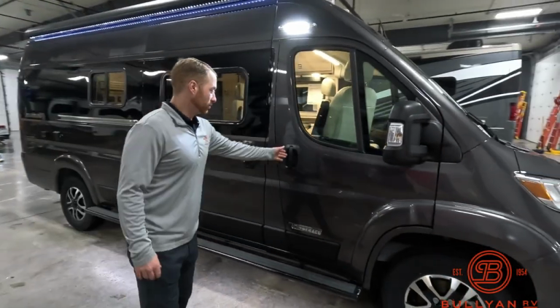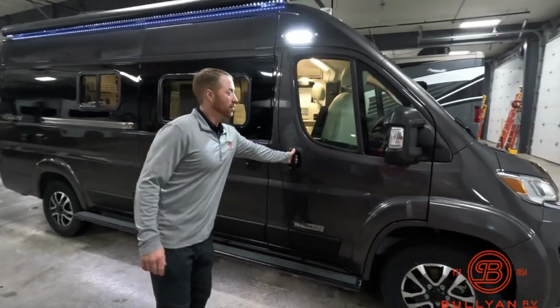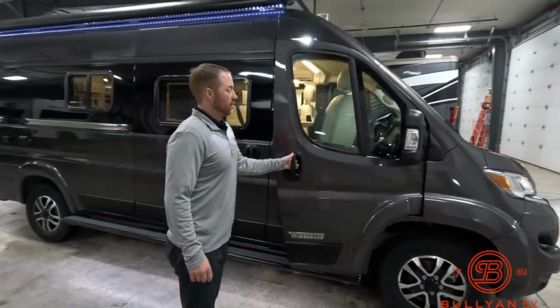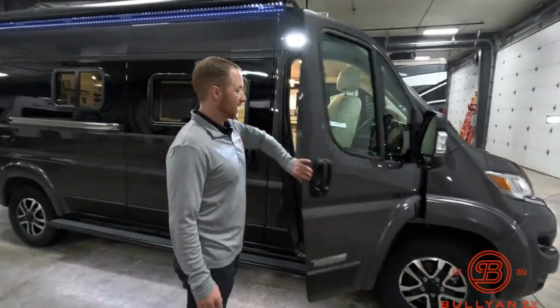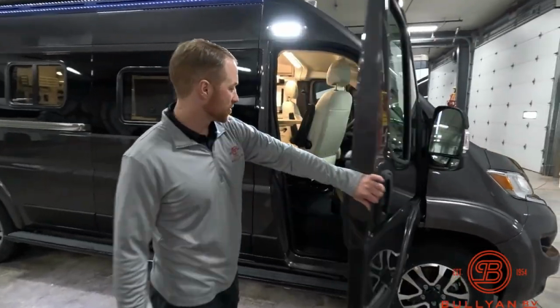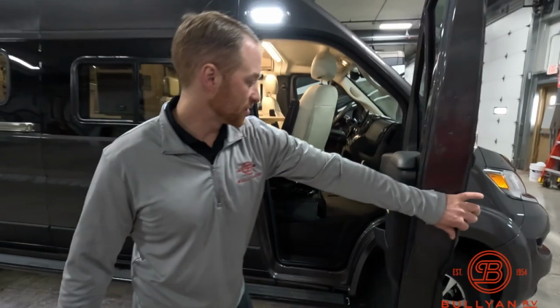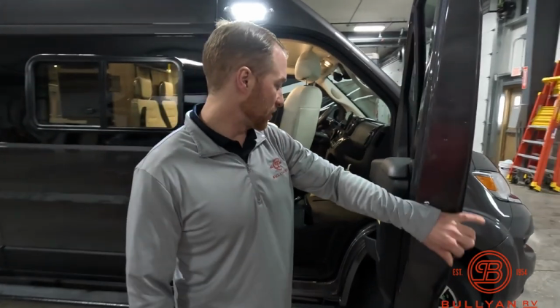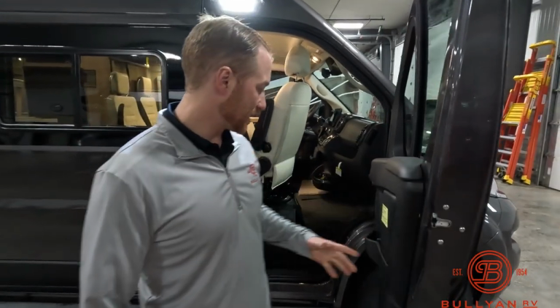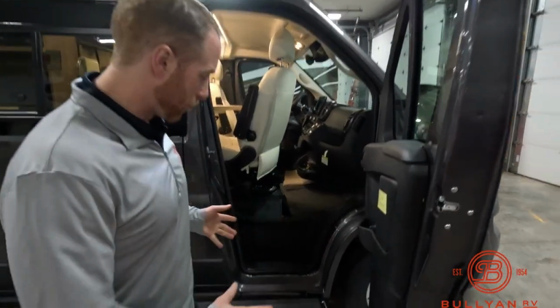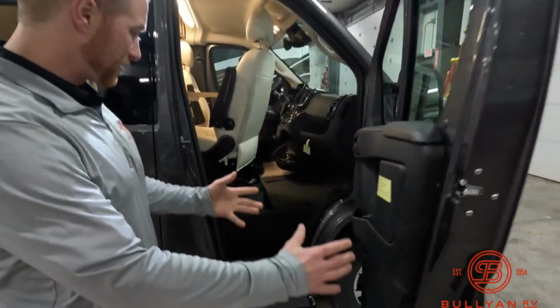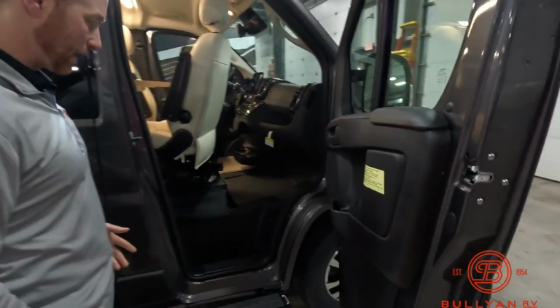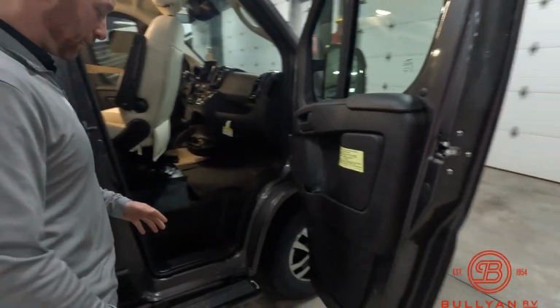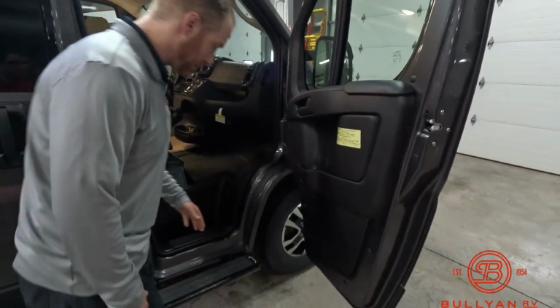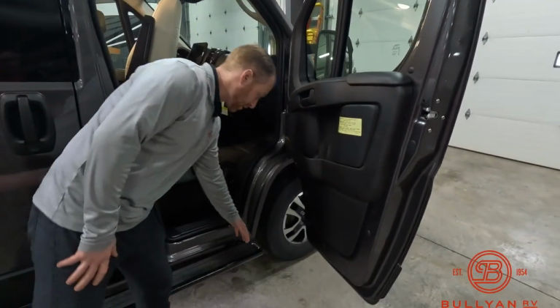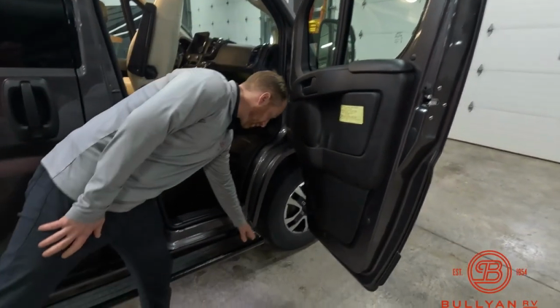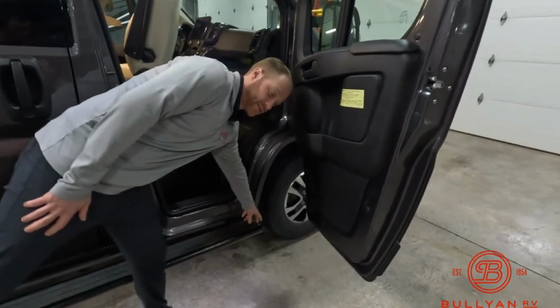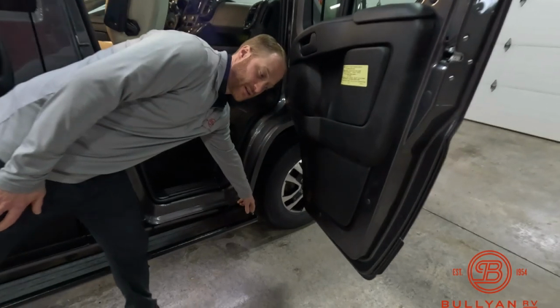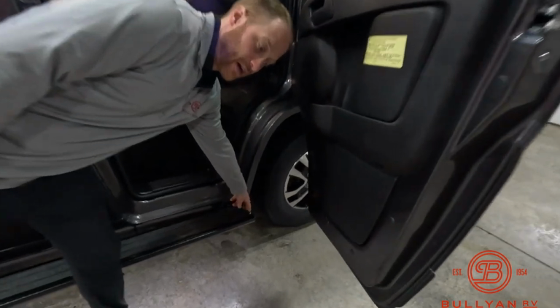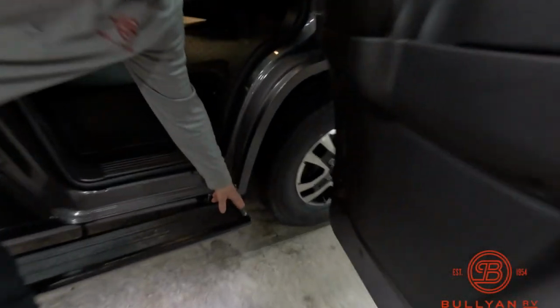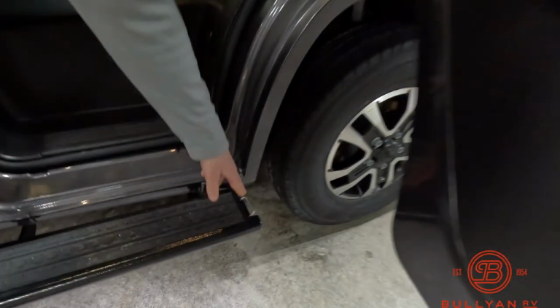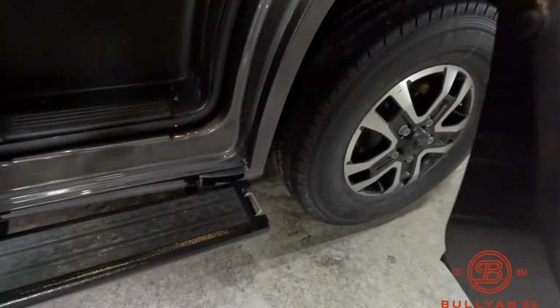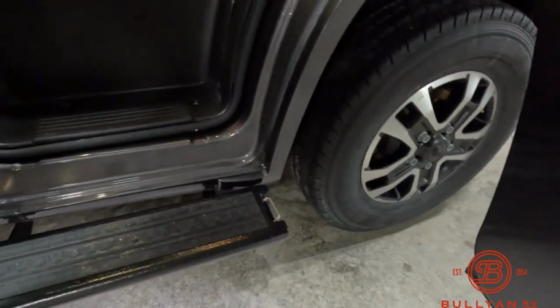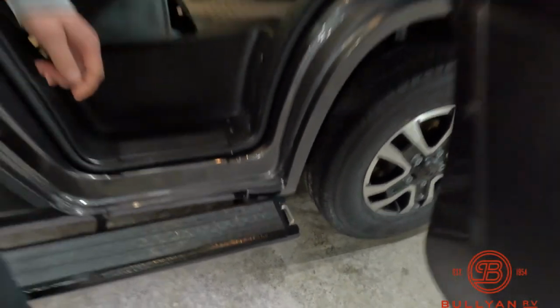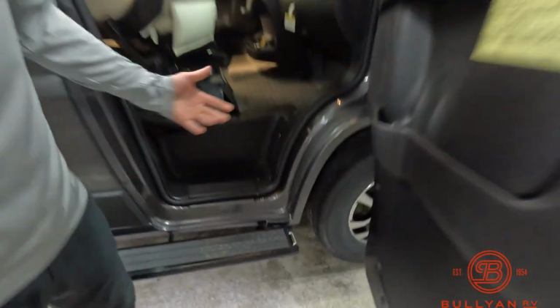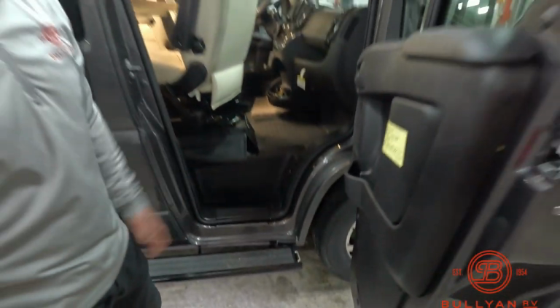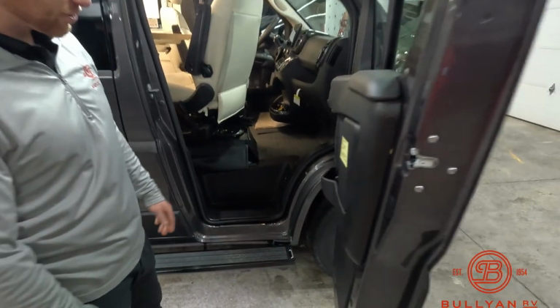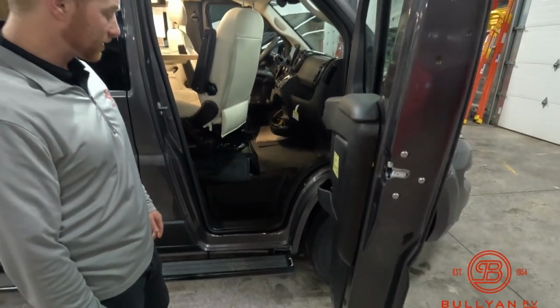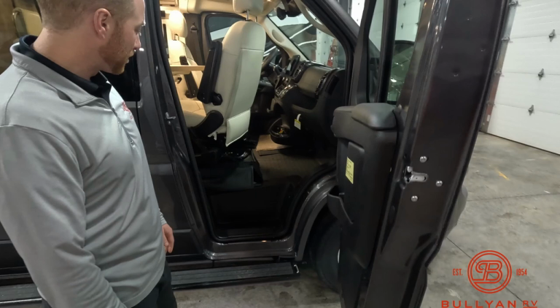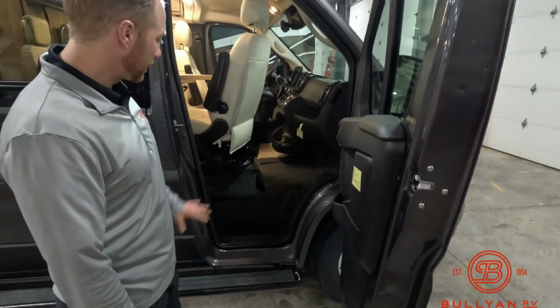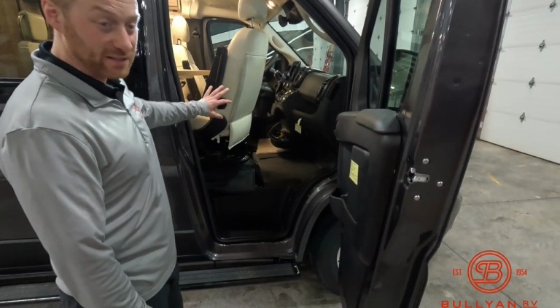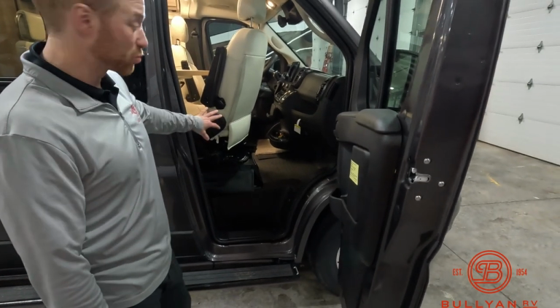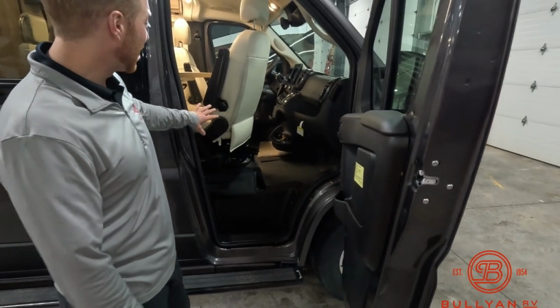The side doors, just in the front chassis, do open nice and wide. You'll notice on the running boards there's a little latch here — so if you wanted to use a dog leash or pet leash, things like that, we have this seat swiveled around.